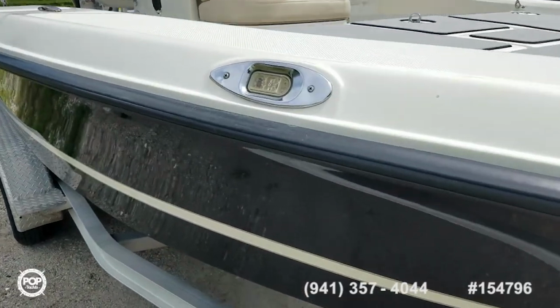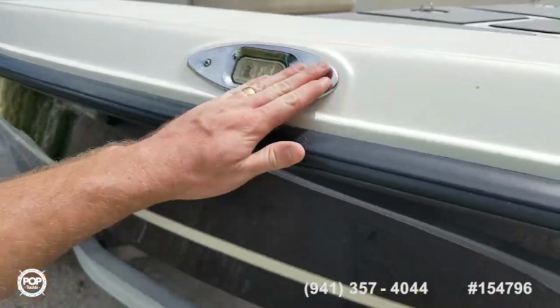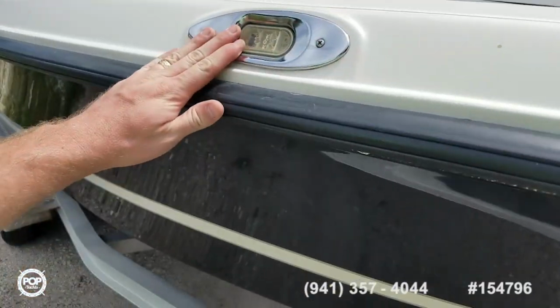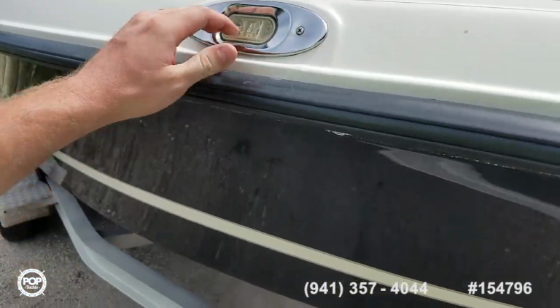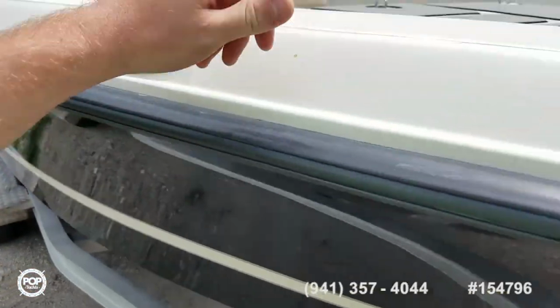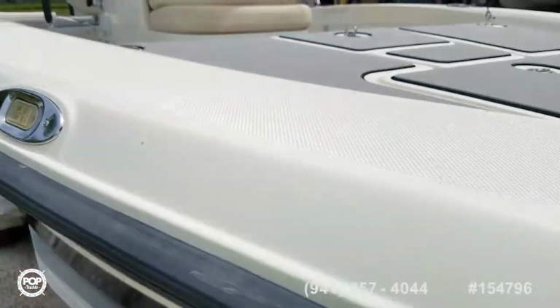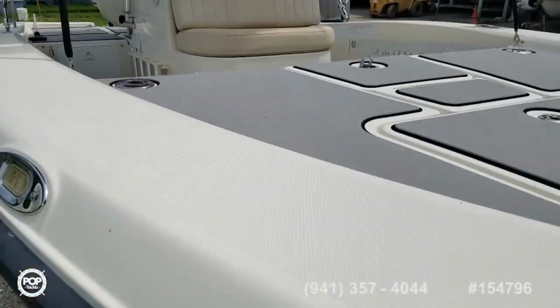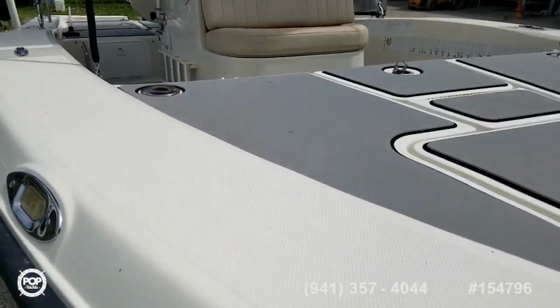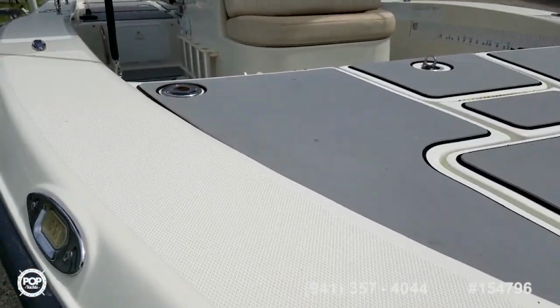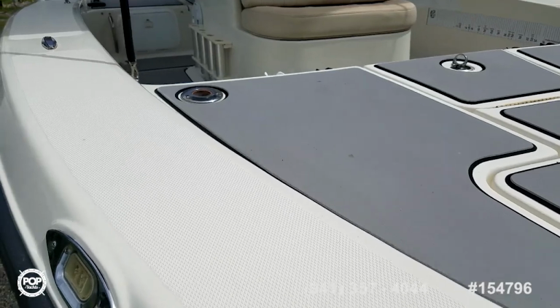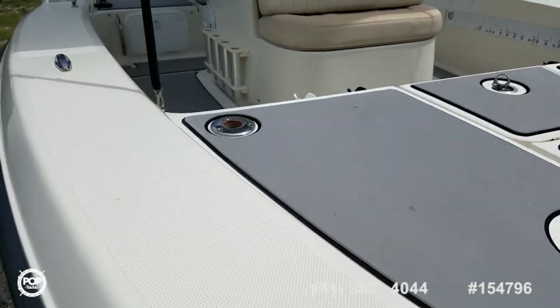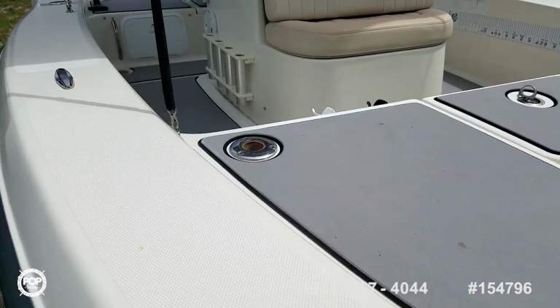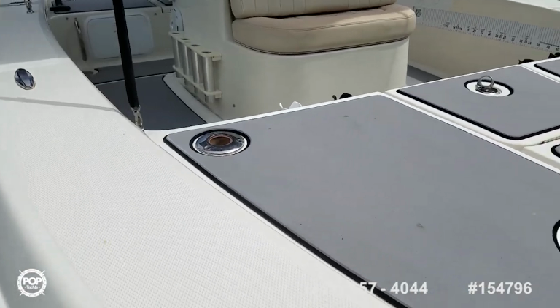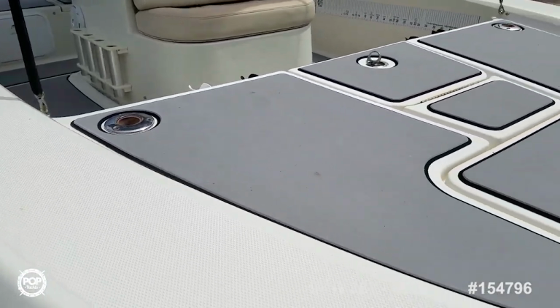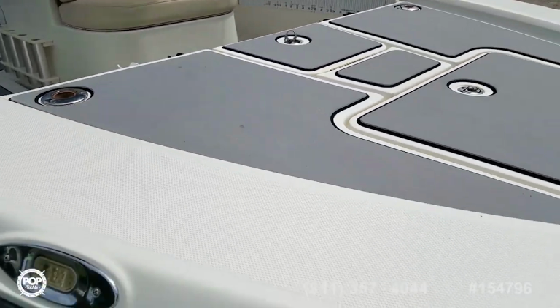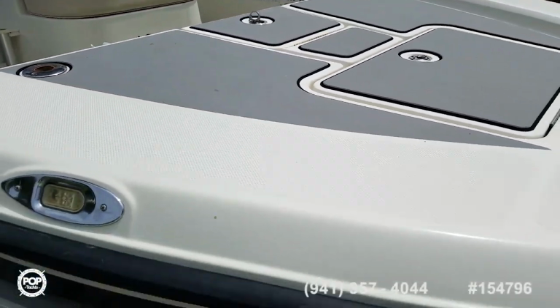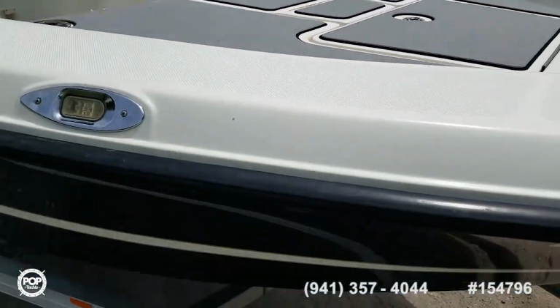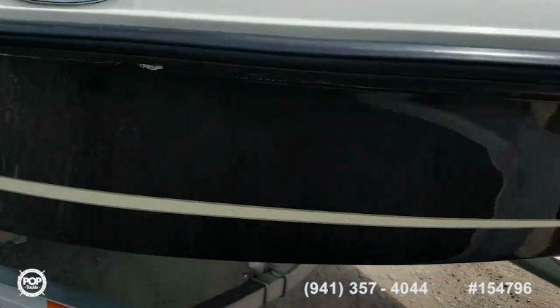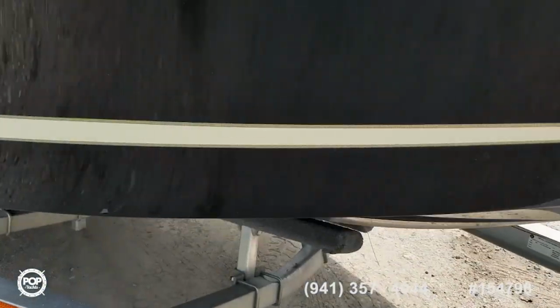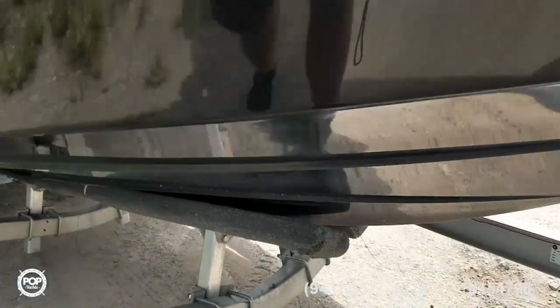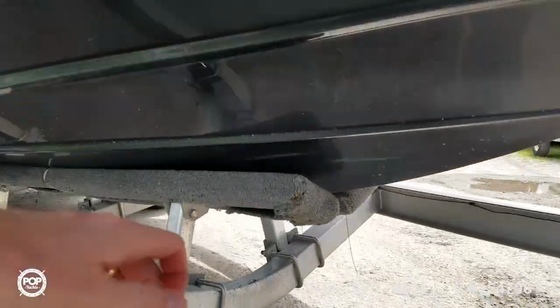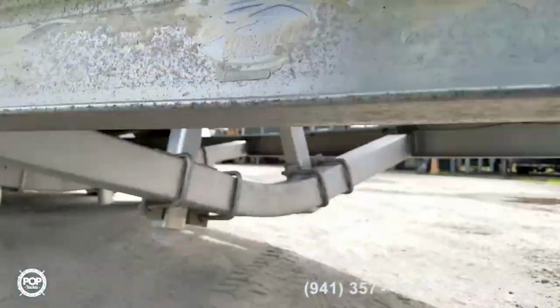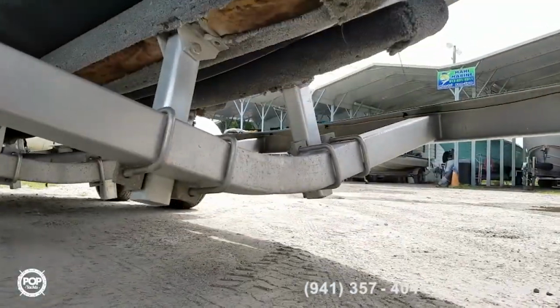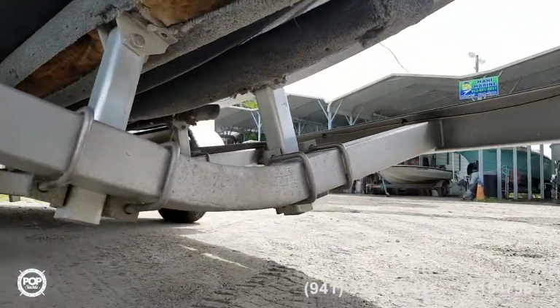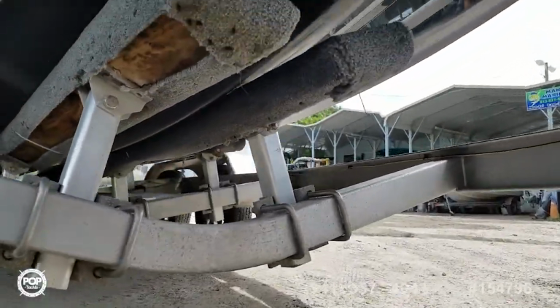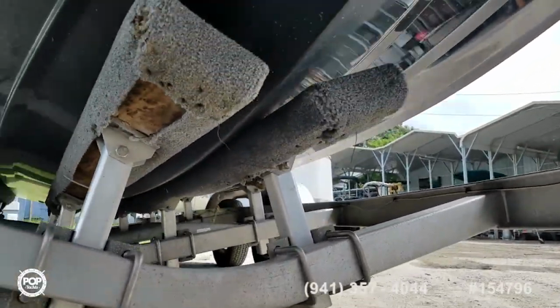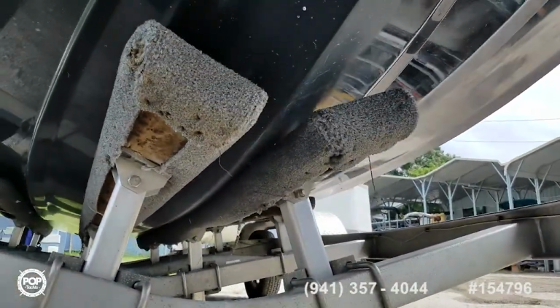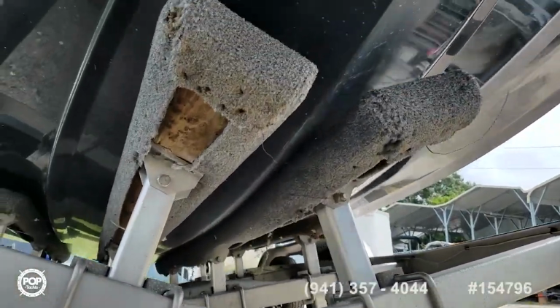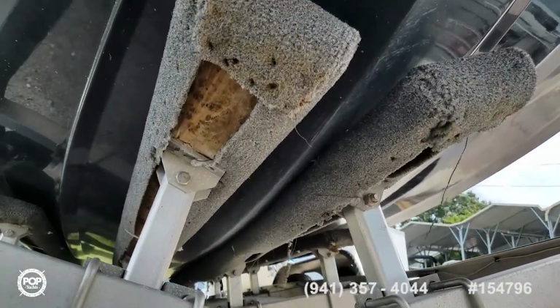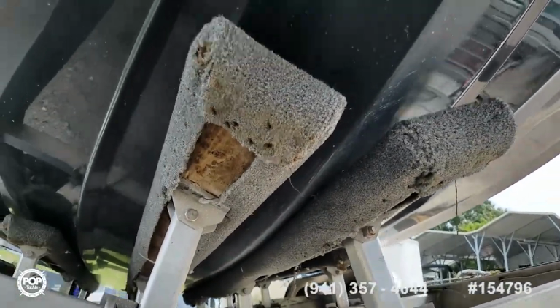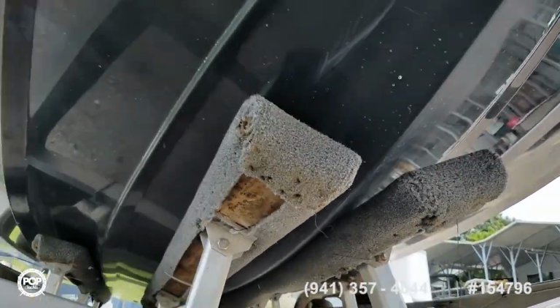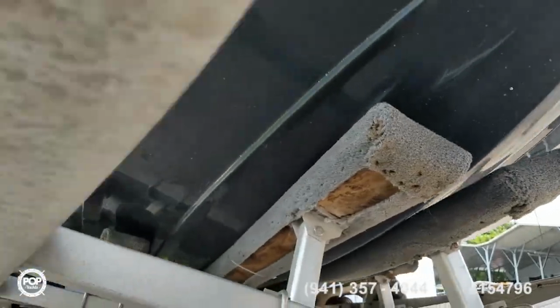All LED navigation lights. Newer two-toned C deck with foam installed. Forward and rear live wells. Getting under the hull underside here — no scrapes at all. Very nice.